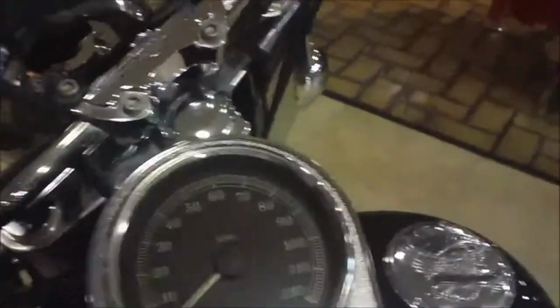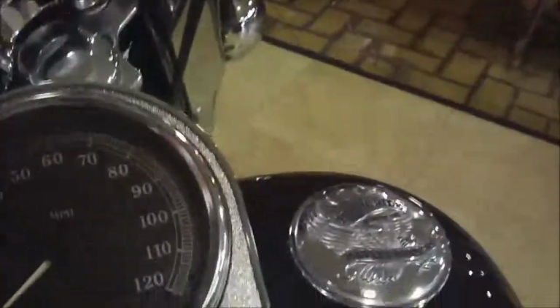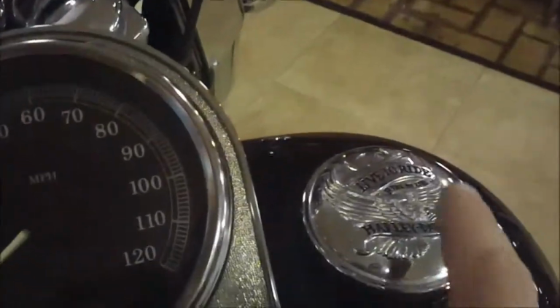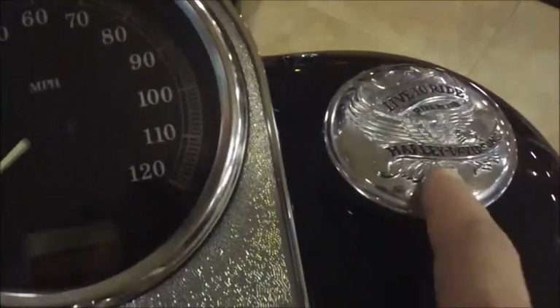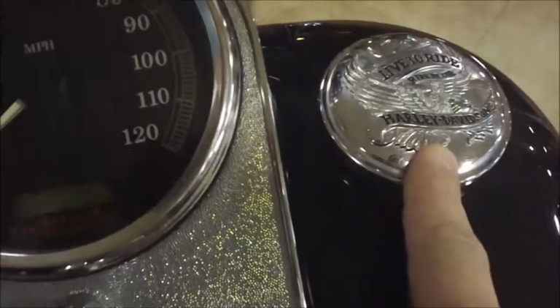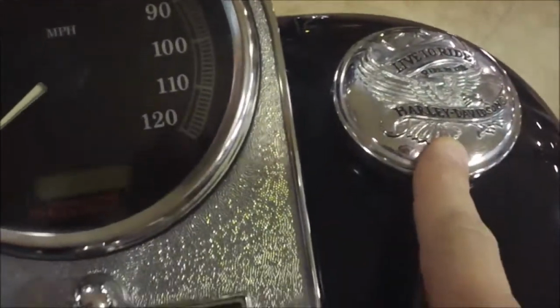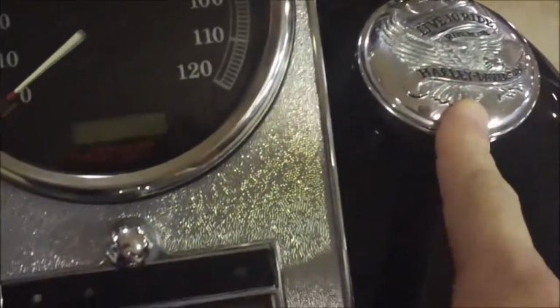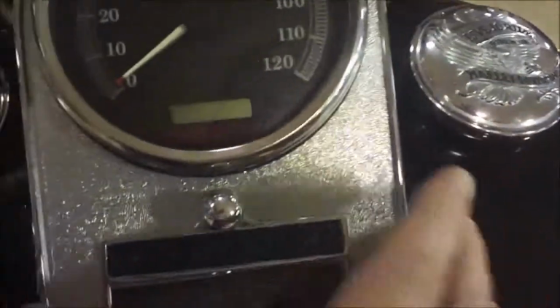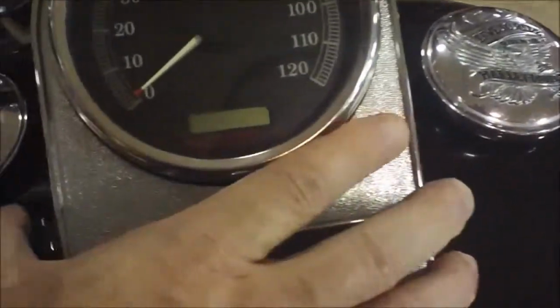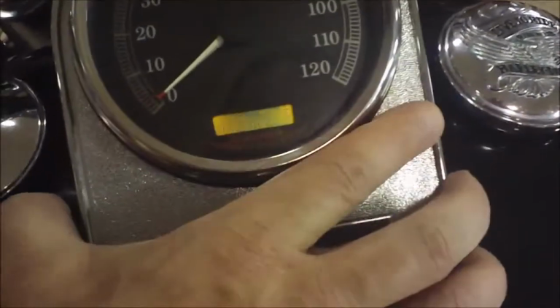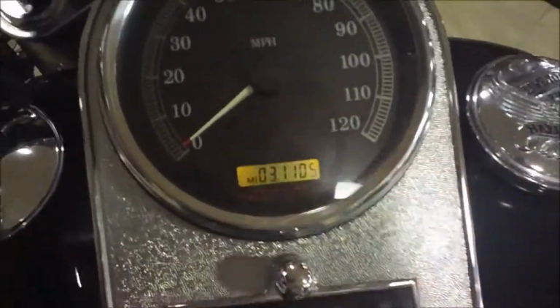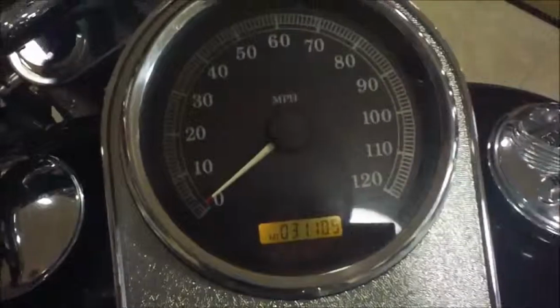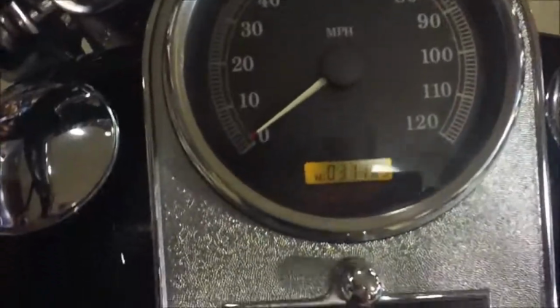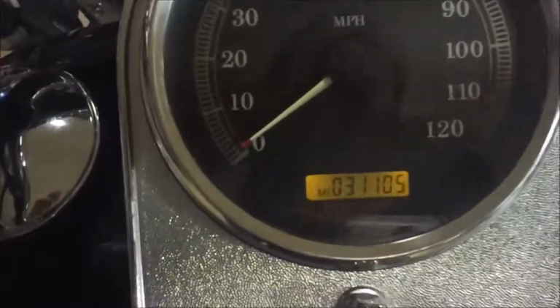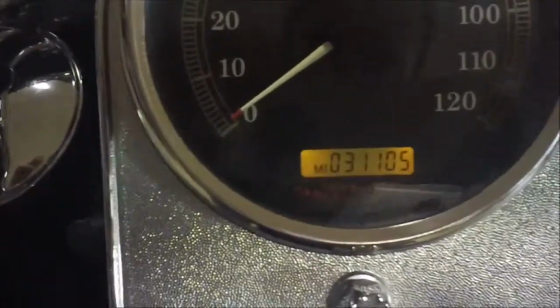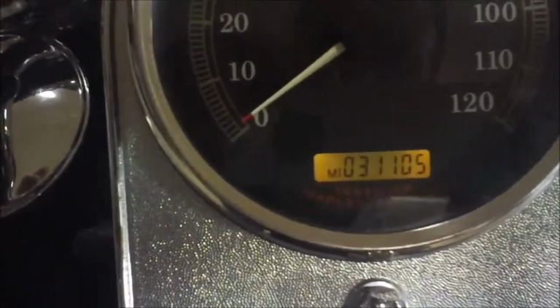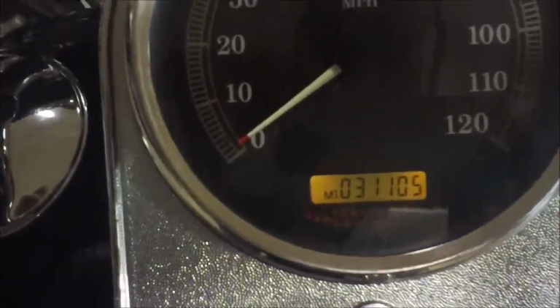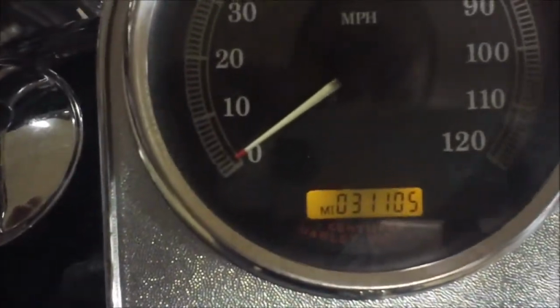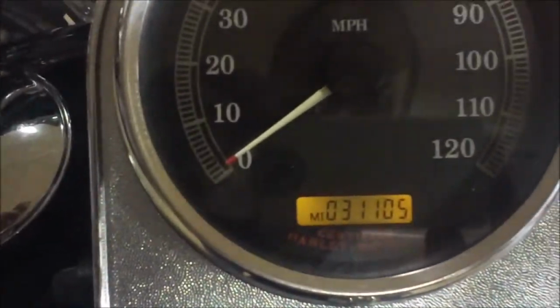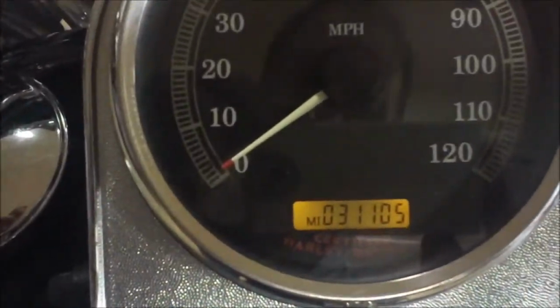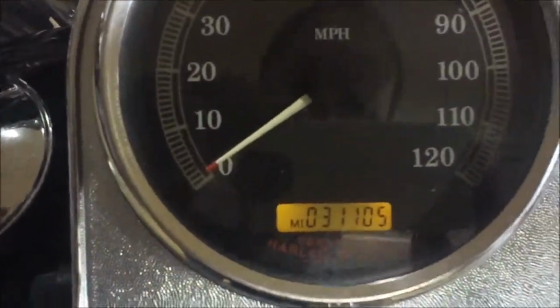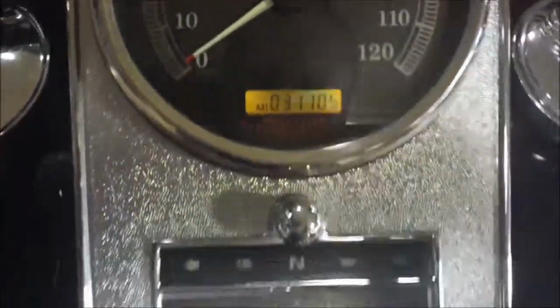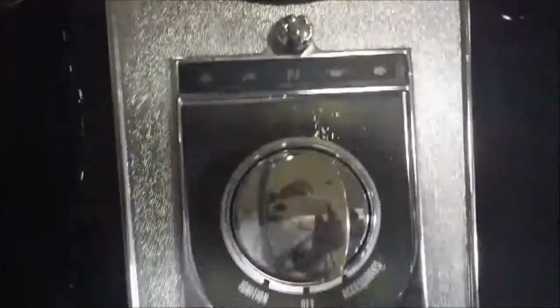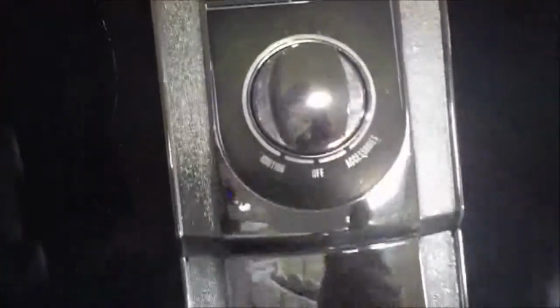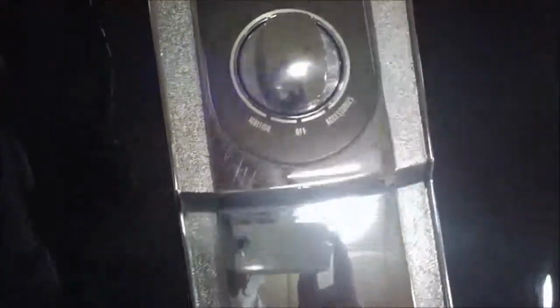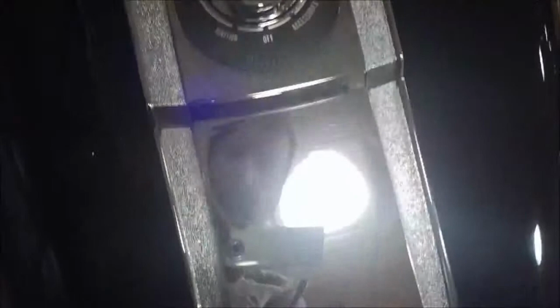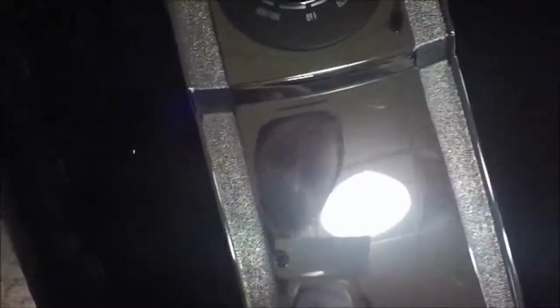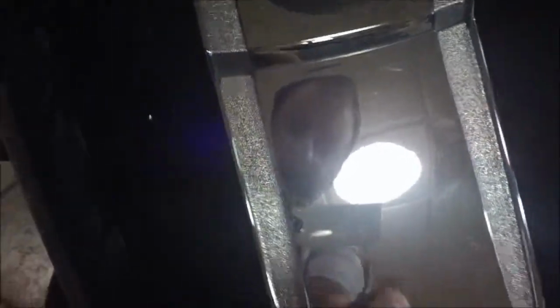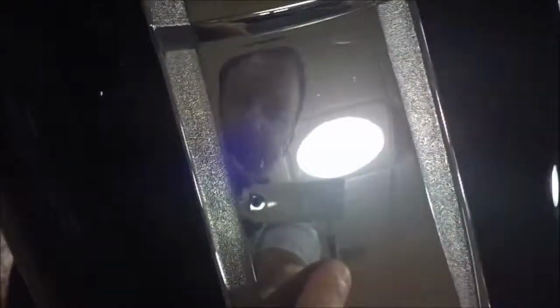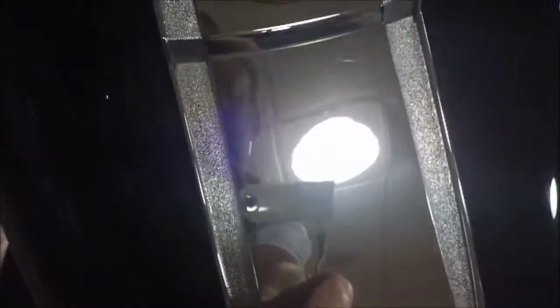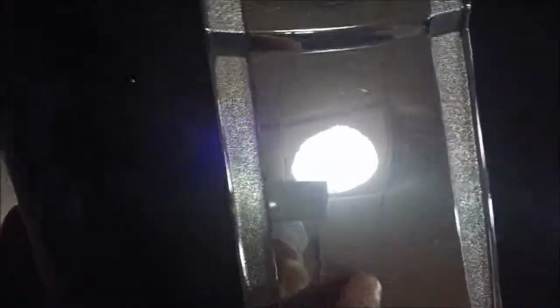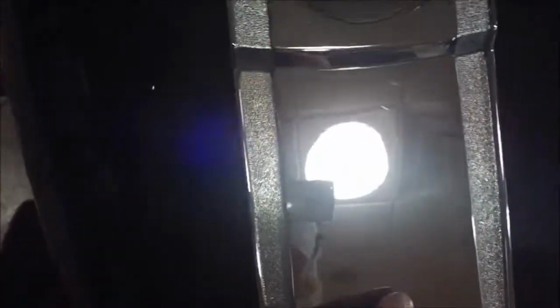There's a 'Live to Ride' inscription on the gas cap cover. The bike has 31,105 miles. It's got a chrome tank panel you can see here, and a chrome finish you can see your reflection in.